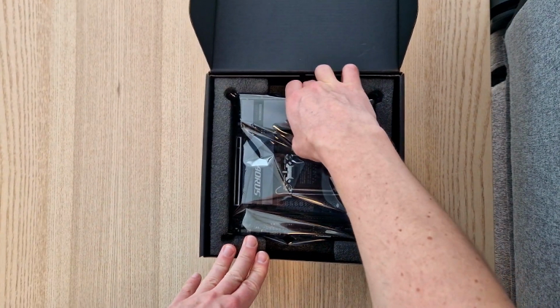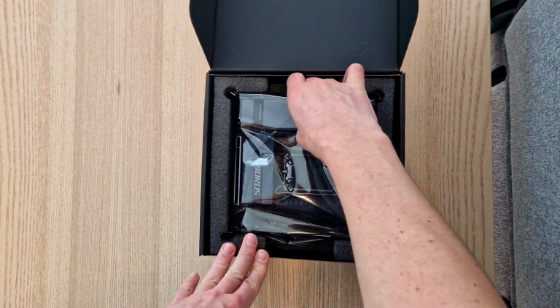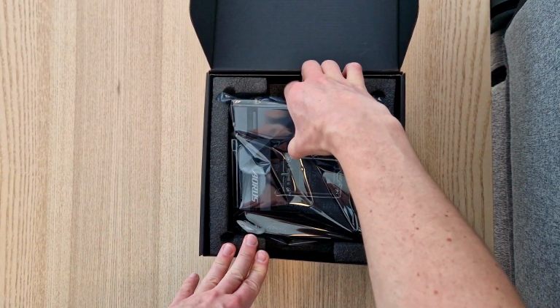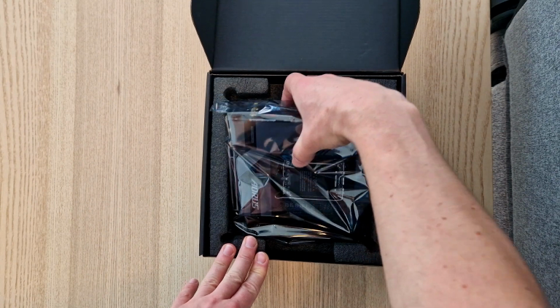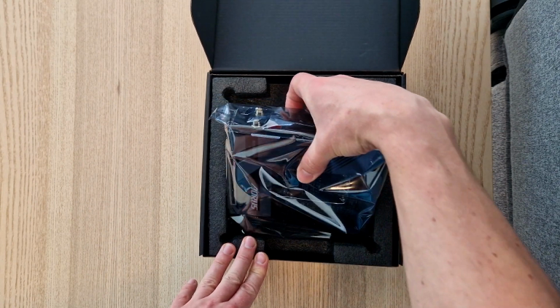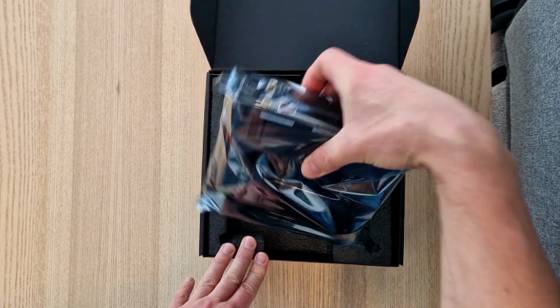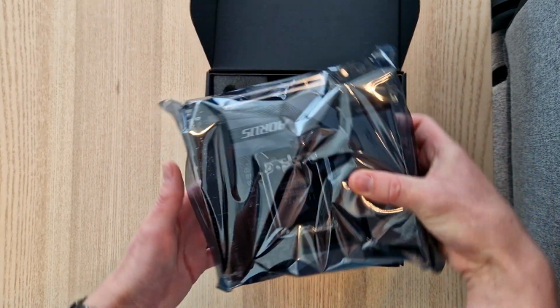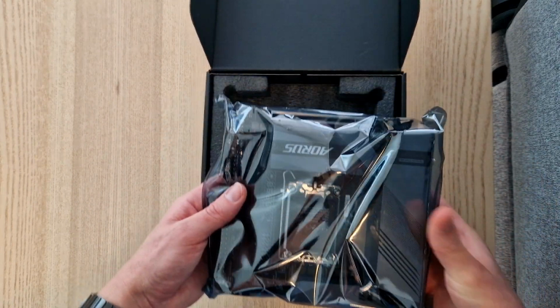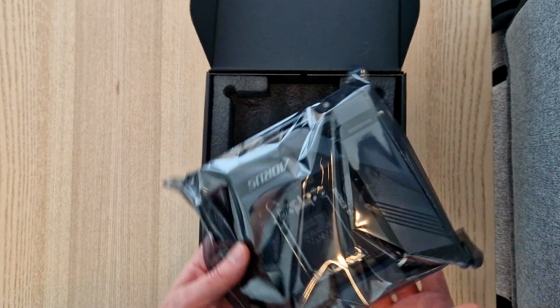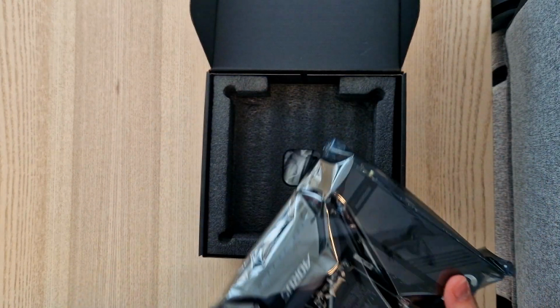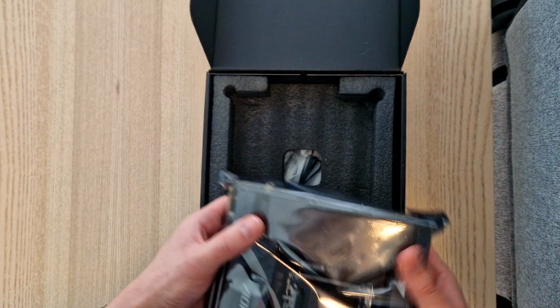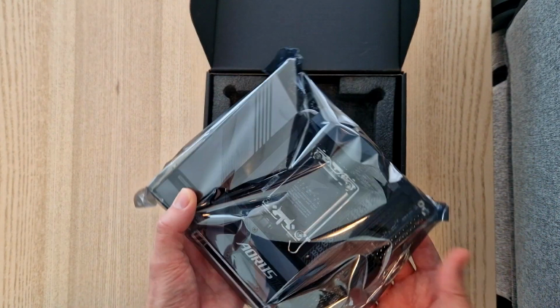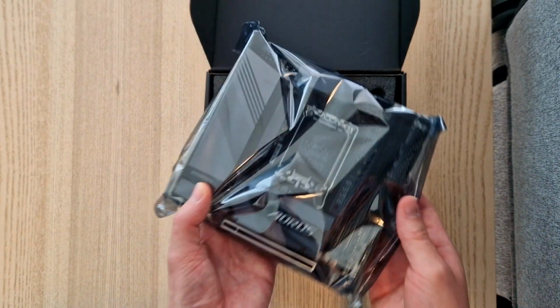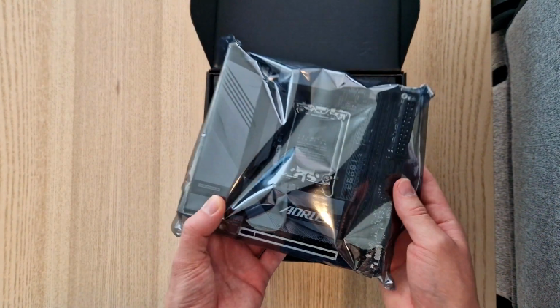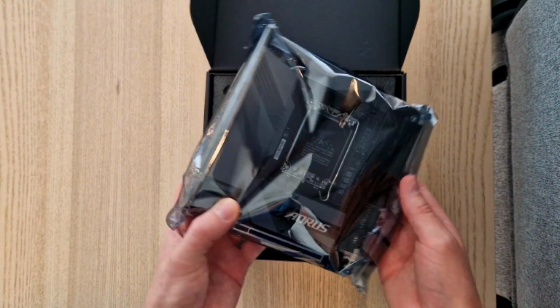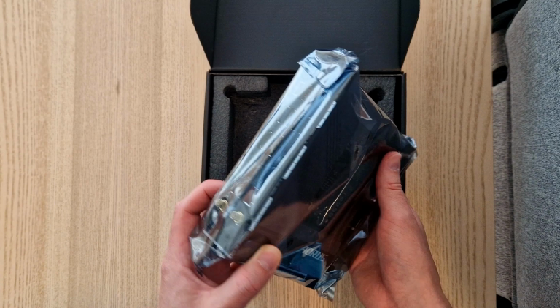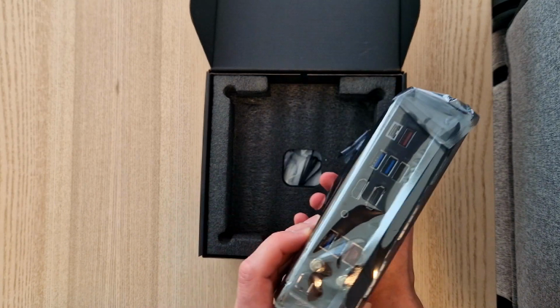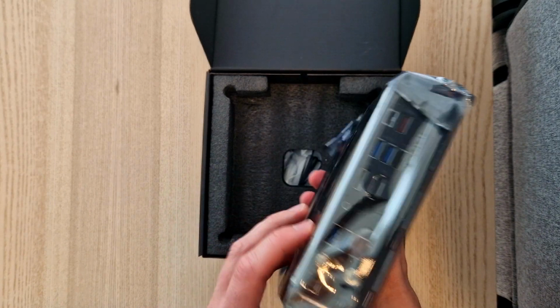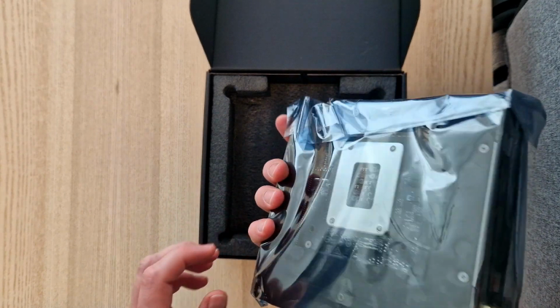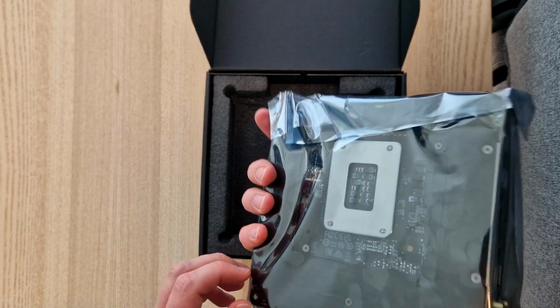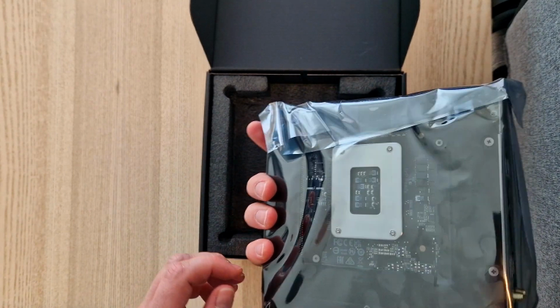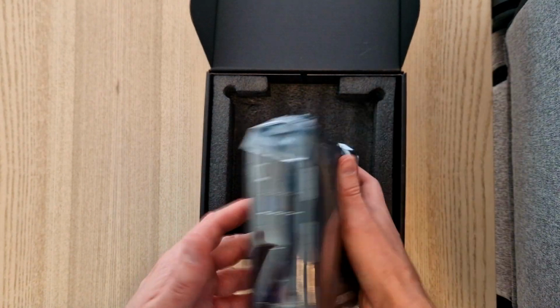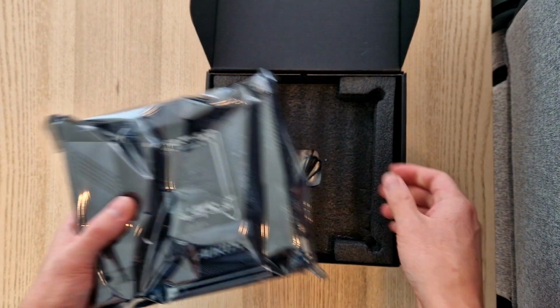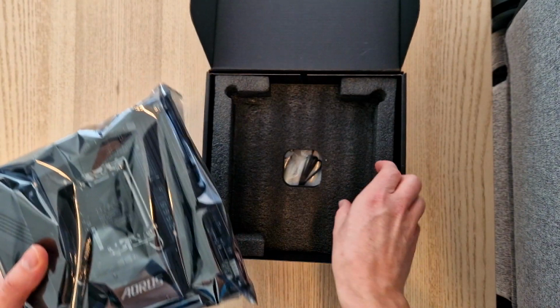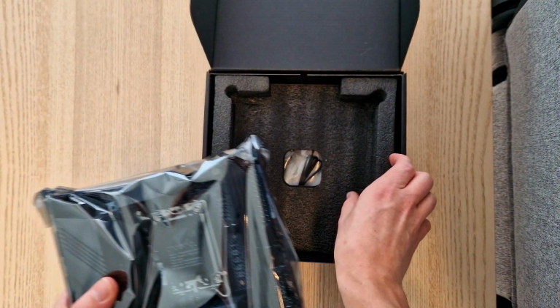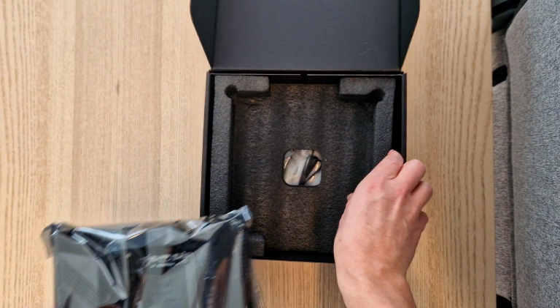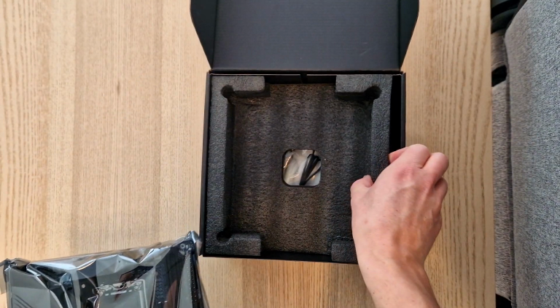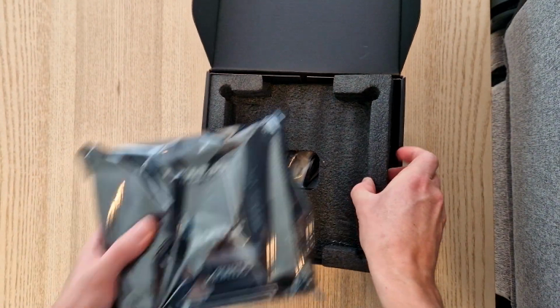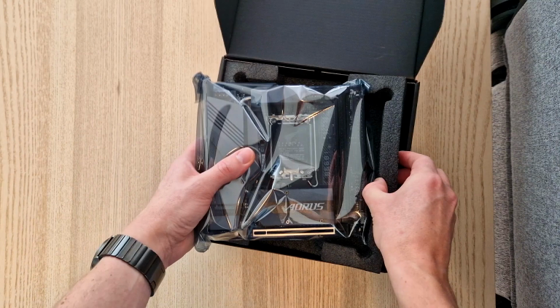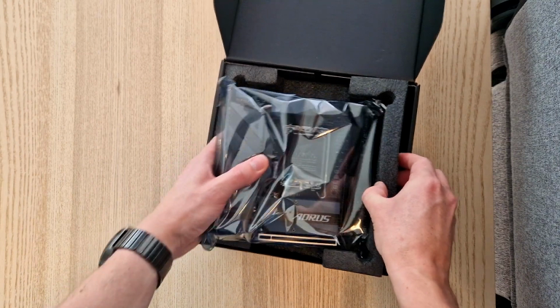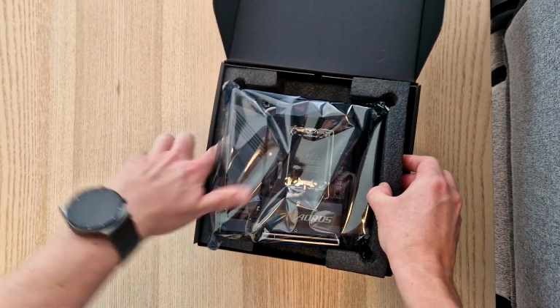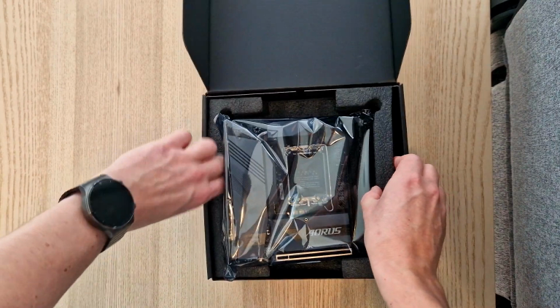Let's take it out of the box. It's really heavy. Let's put it aside for a second.